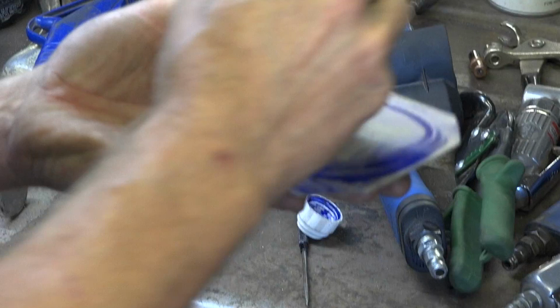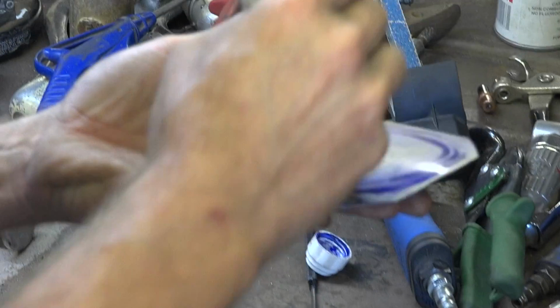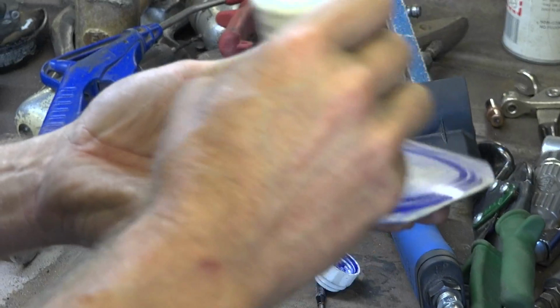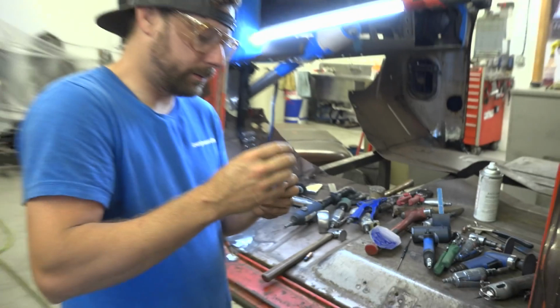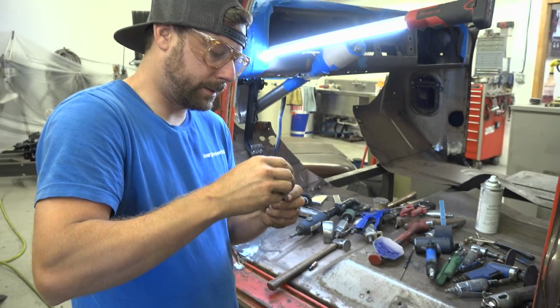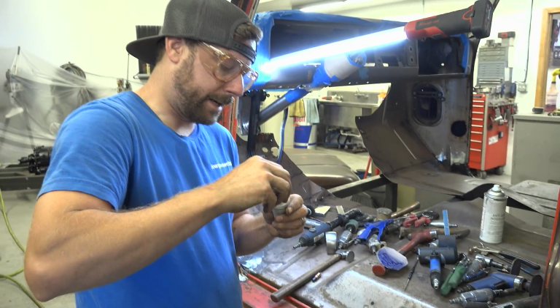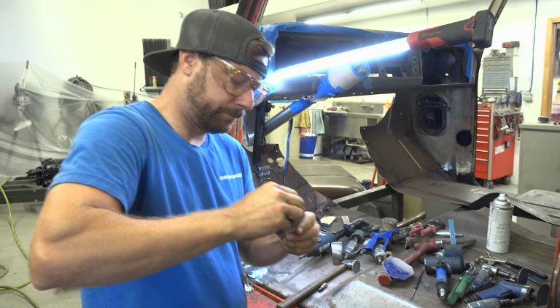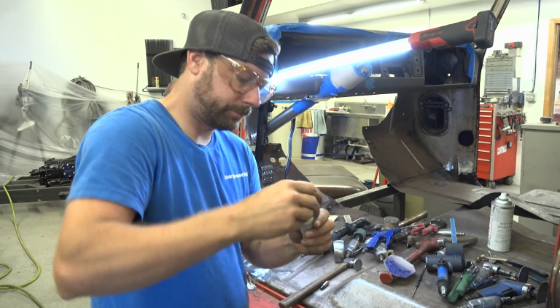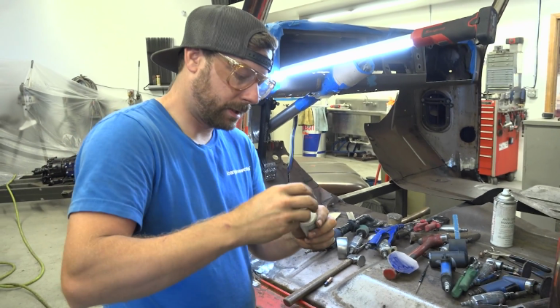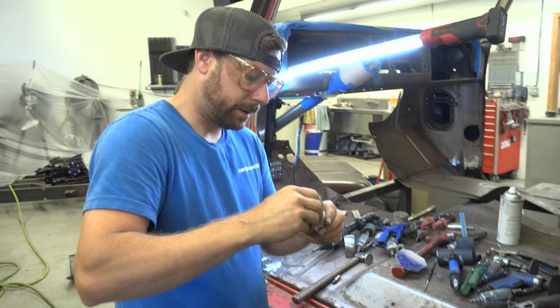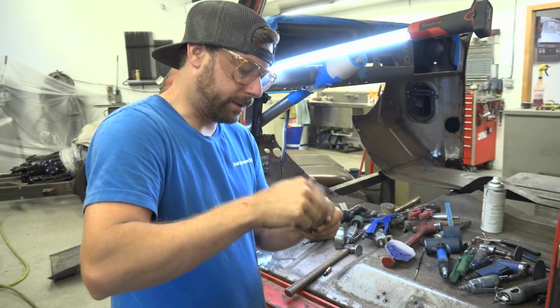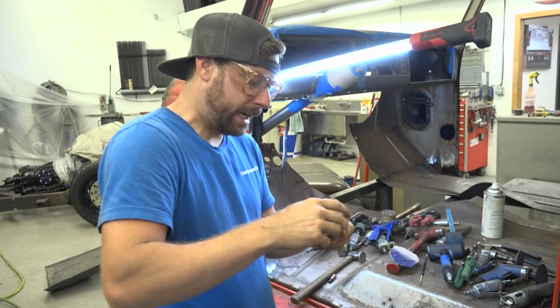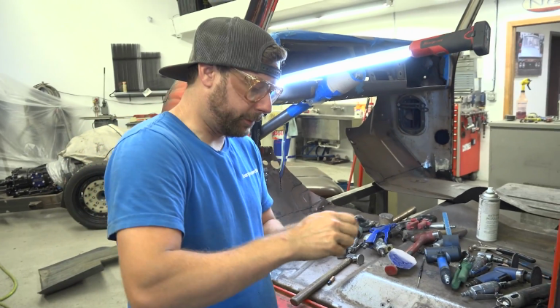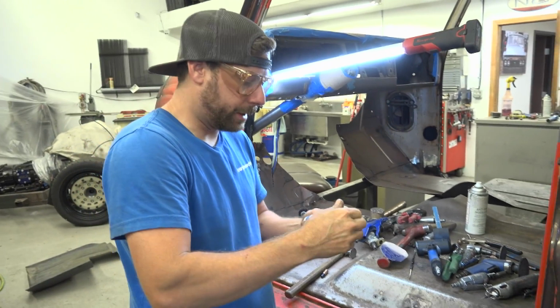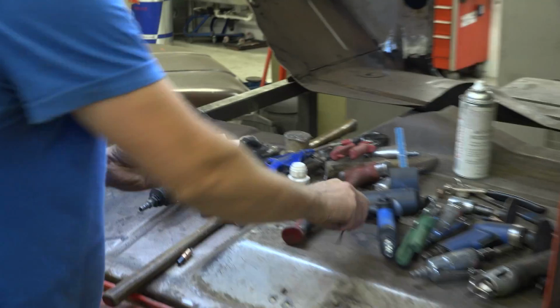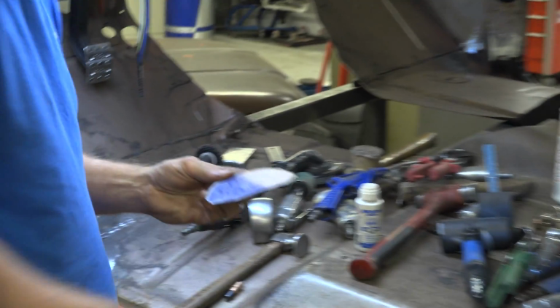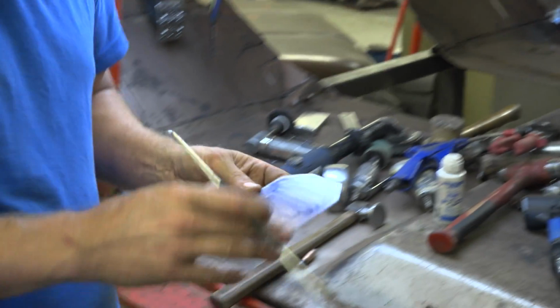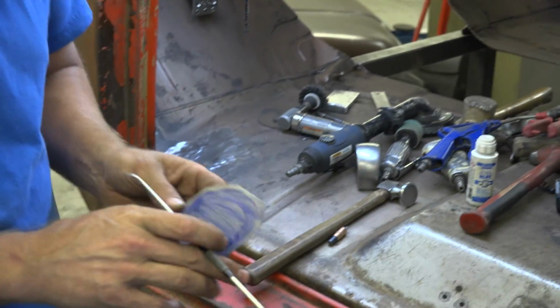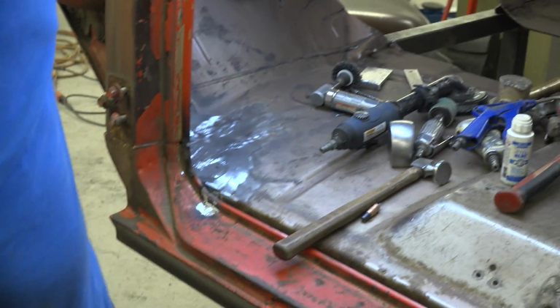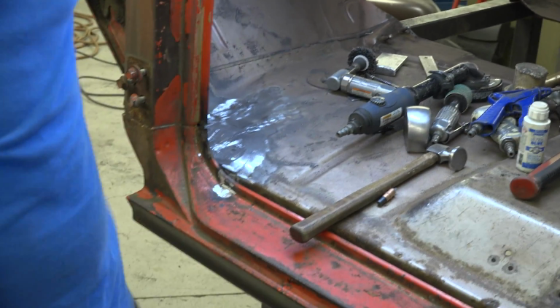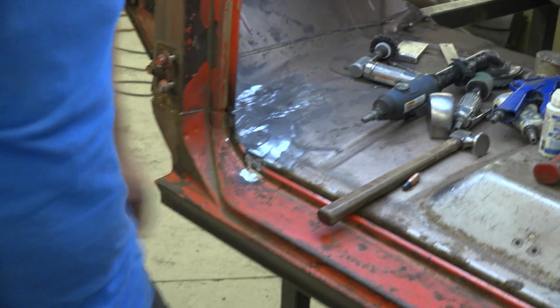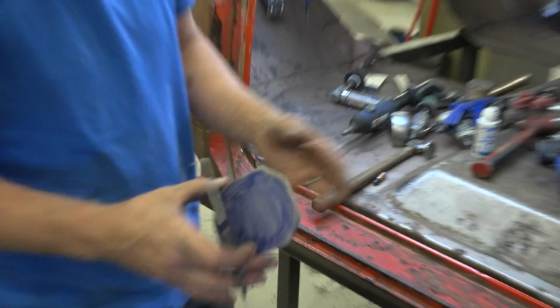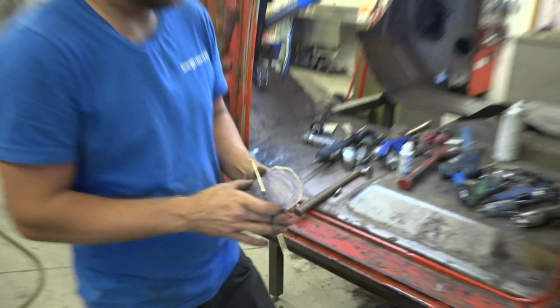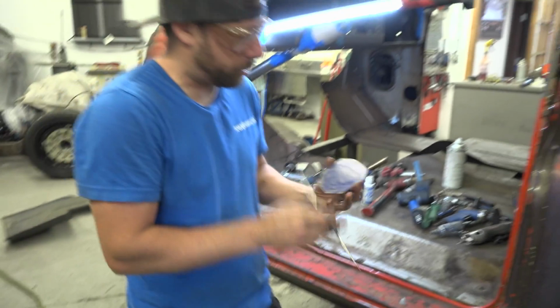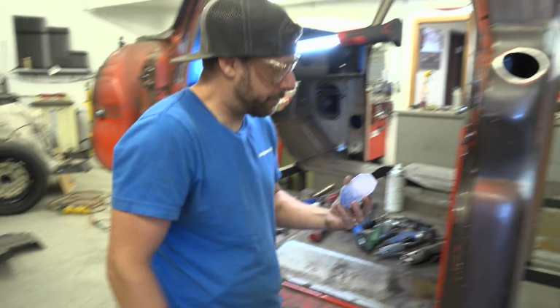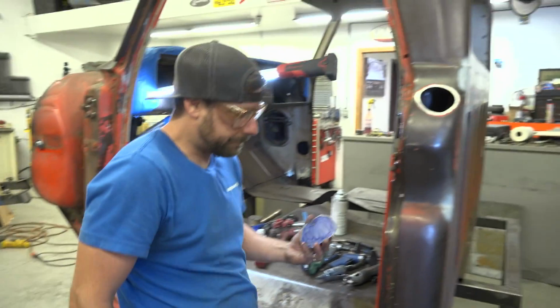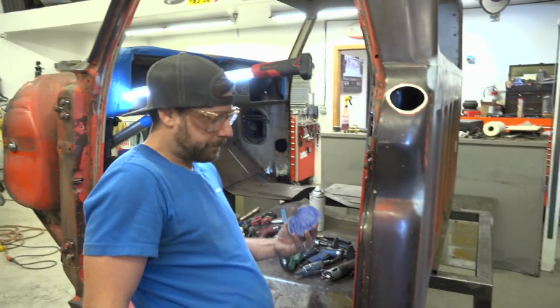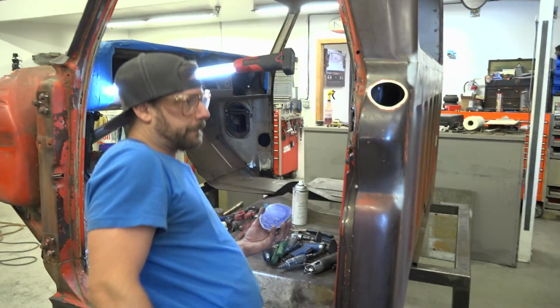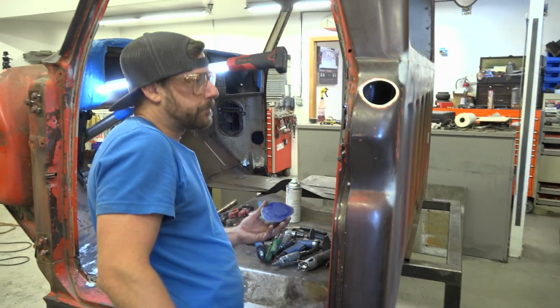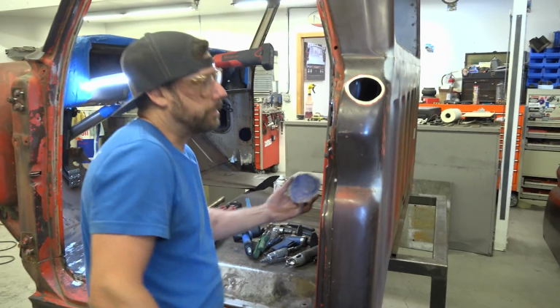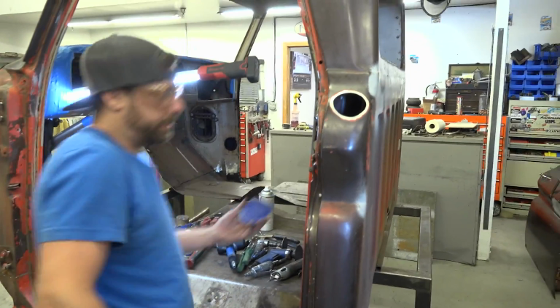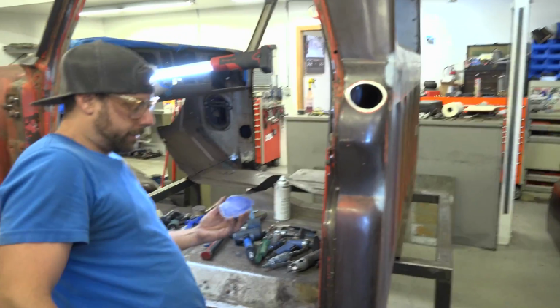This is a Dykem — it's a layout fluid. I use it to metal finish and to lay out stuff to scribe.